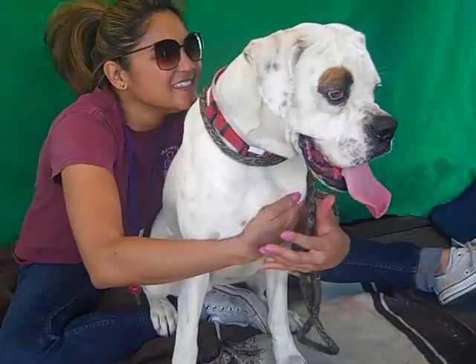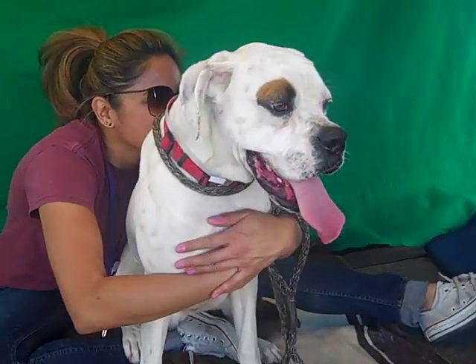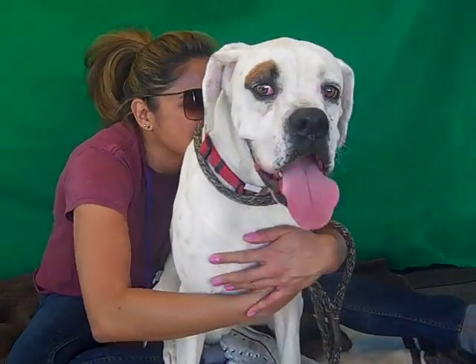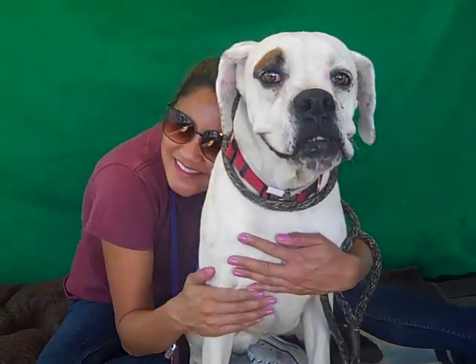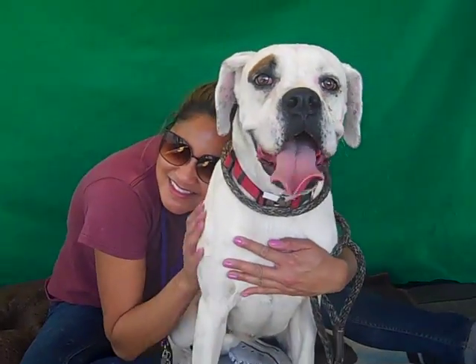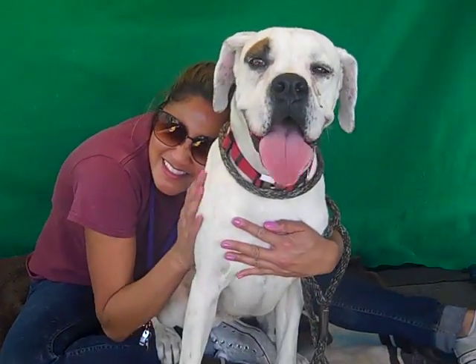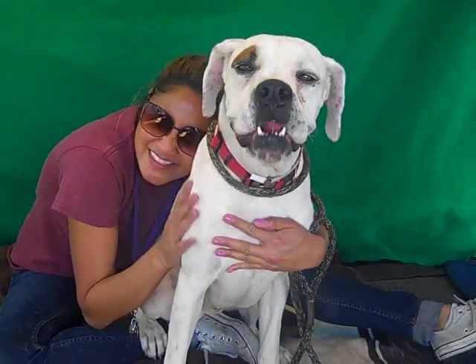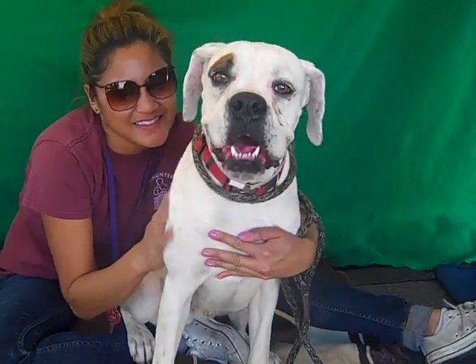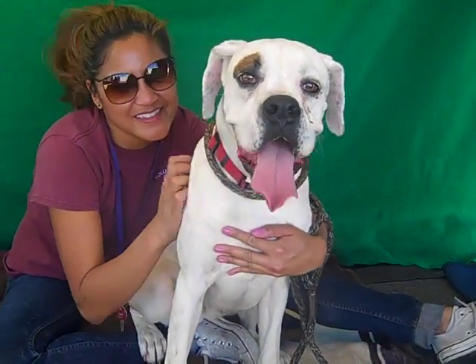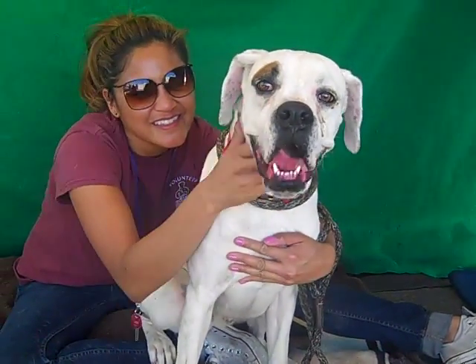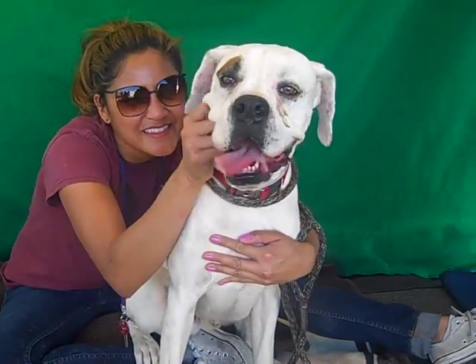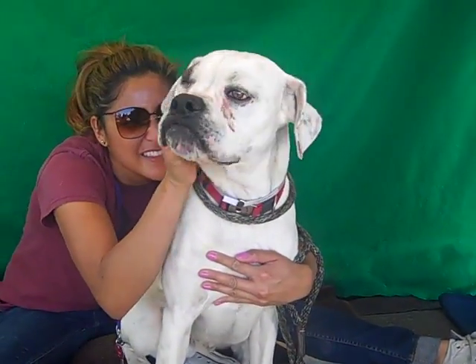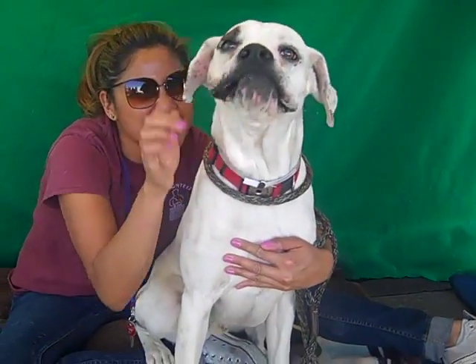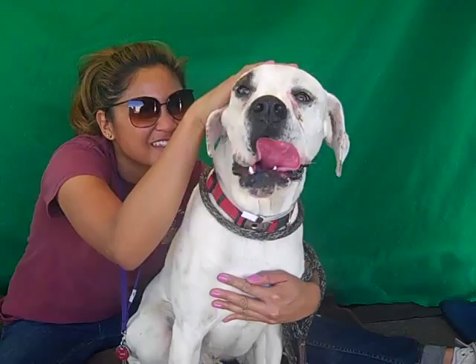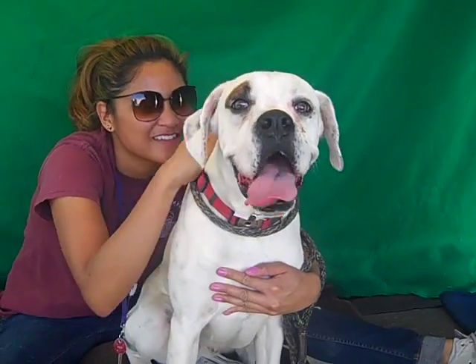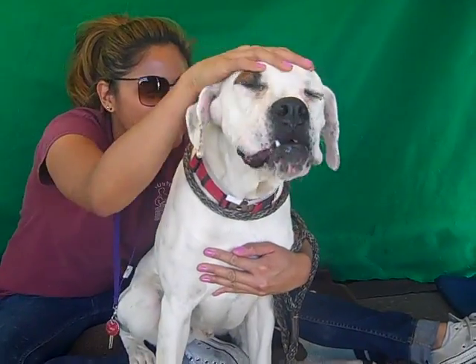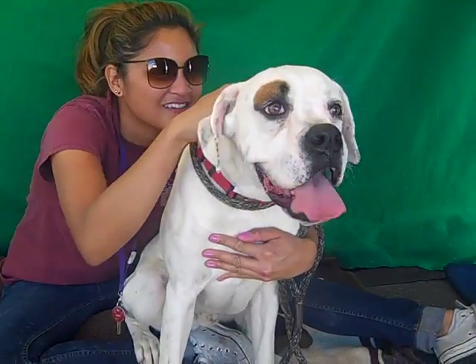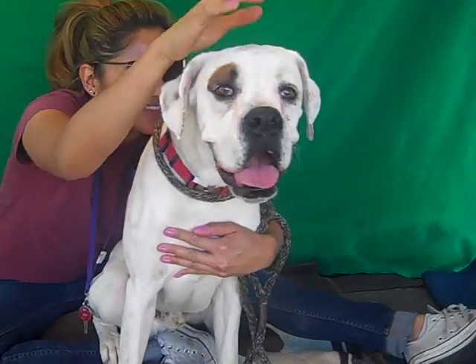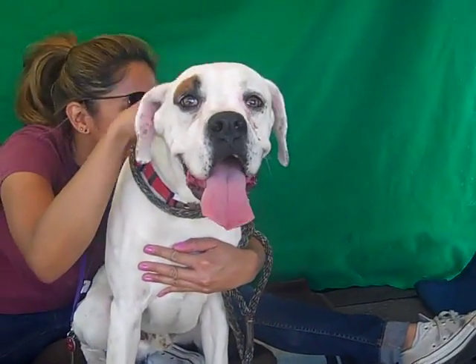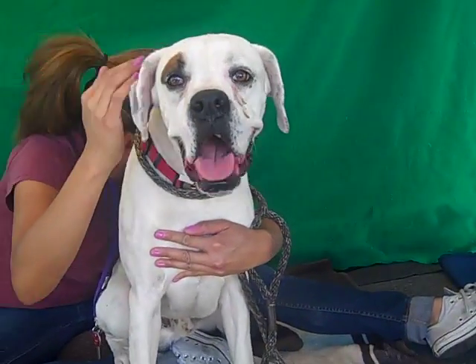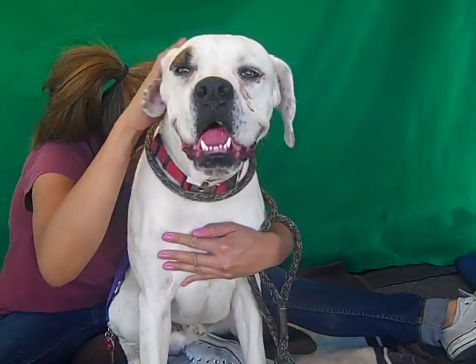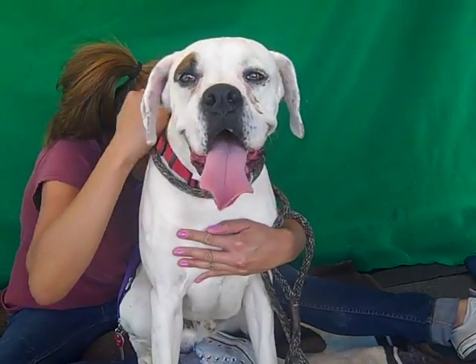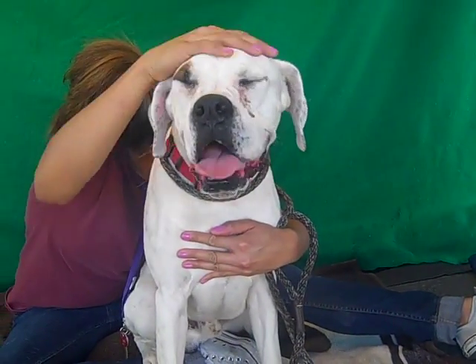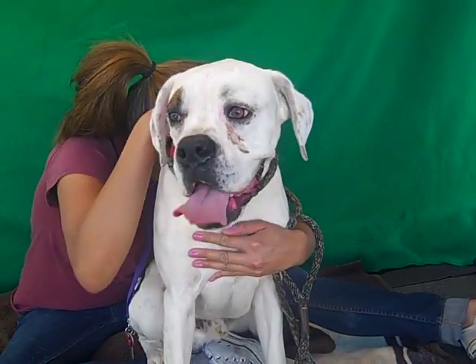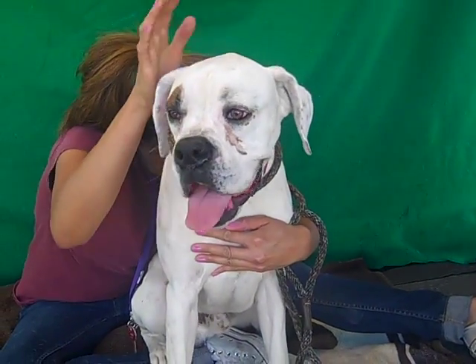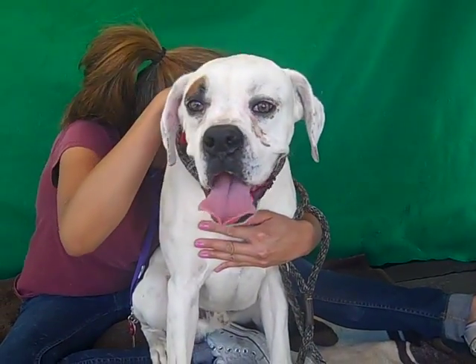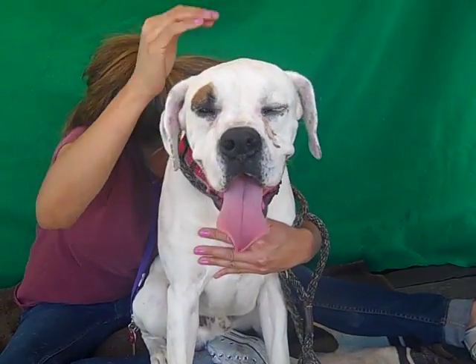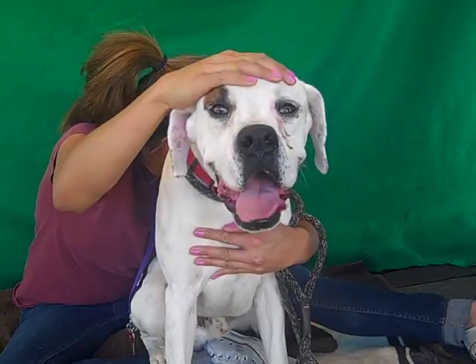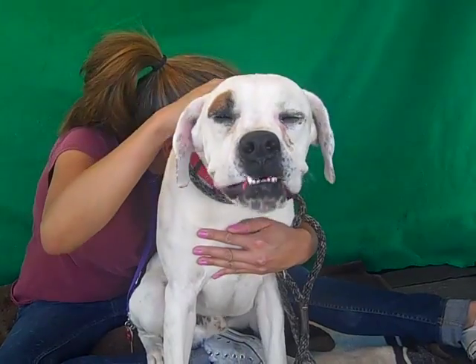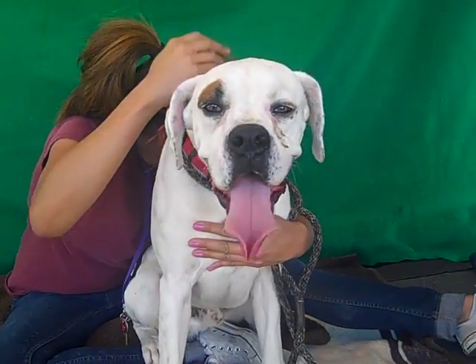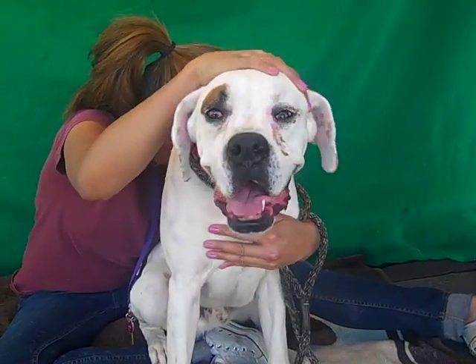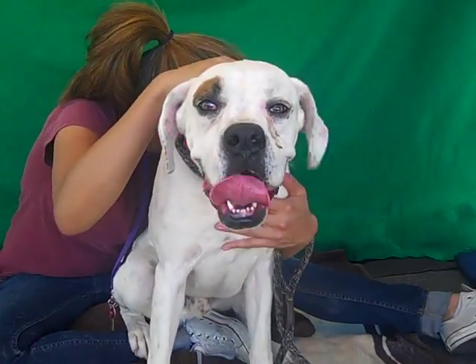Oh look at this good boy we have here. This is Leopold and he is absolutely amazing as you can already see. His ID number is A4800384 and he is a boxer mix.